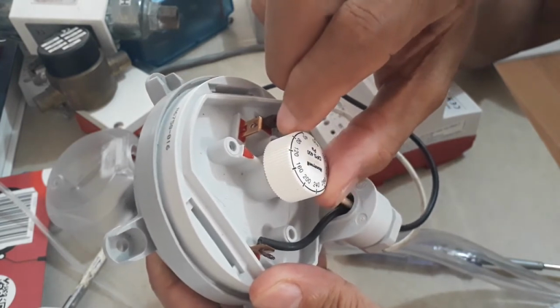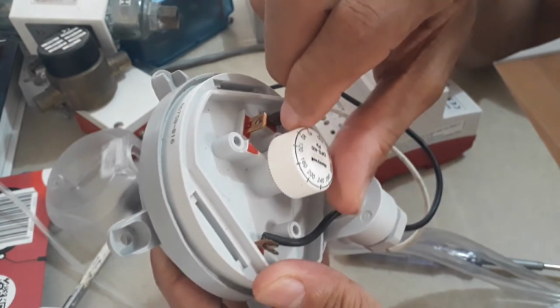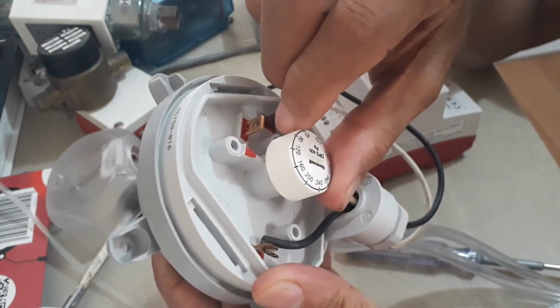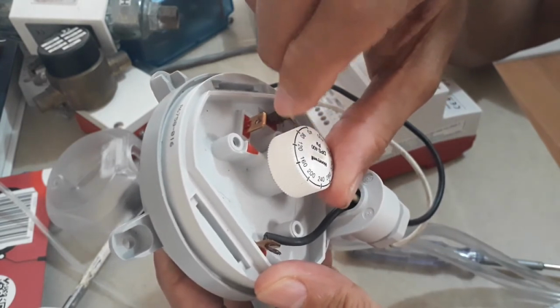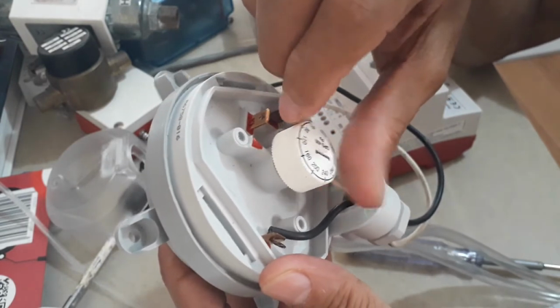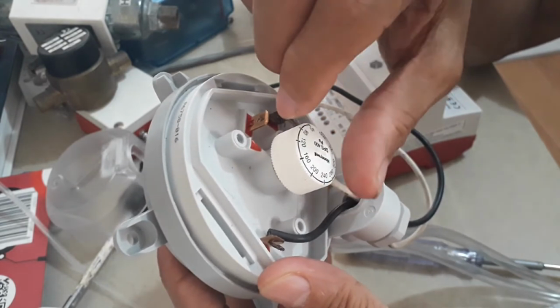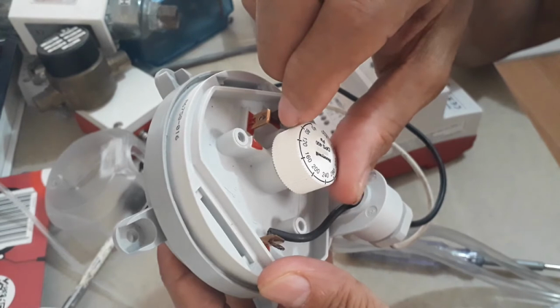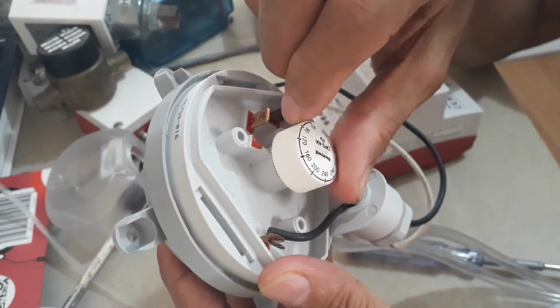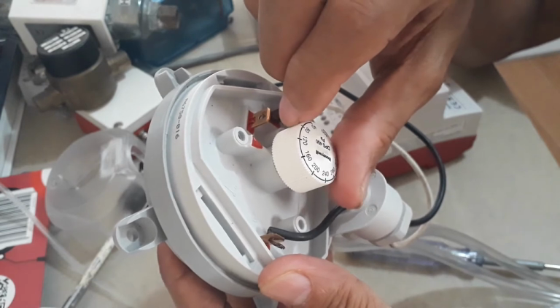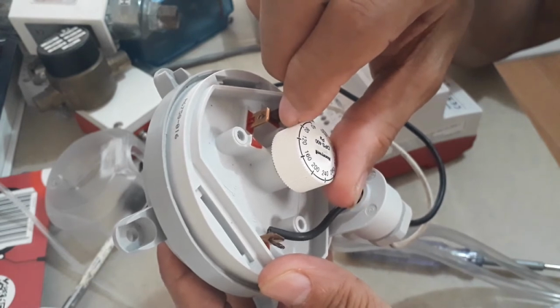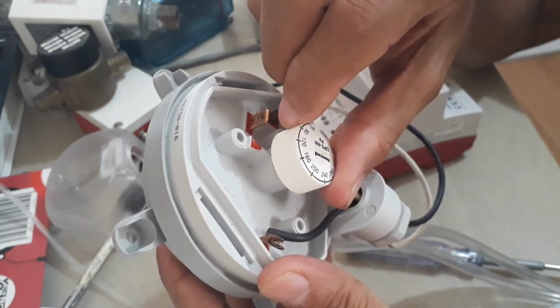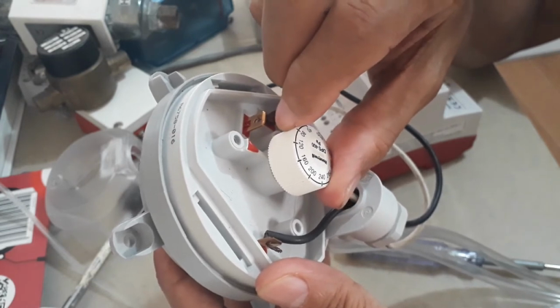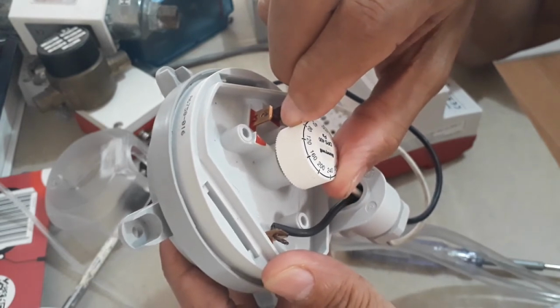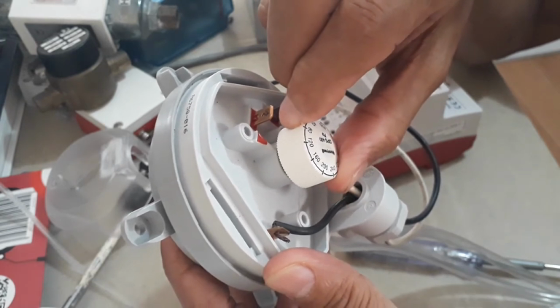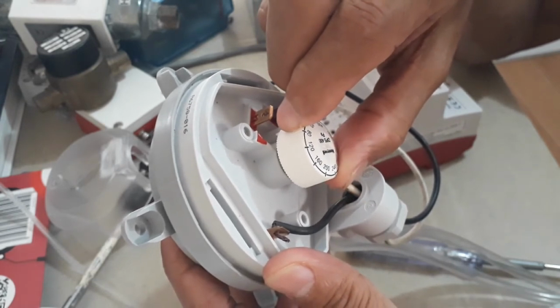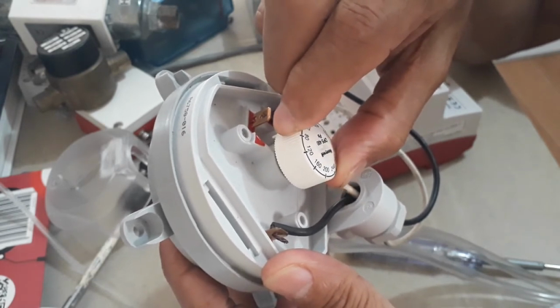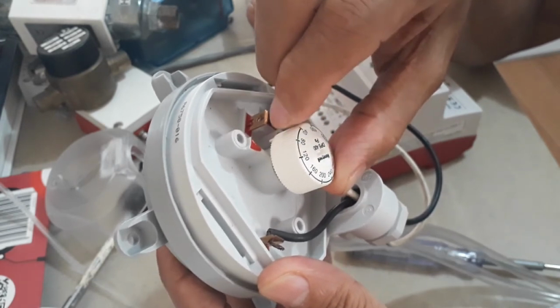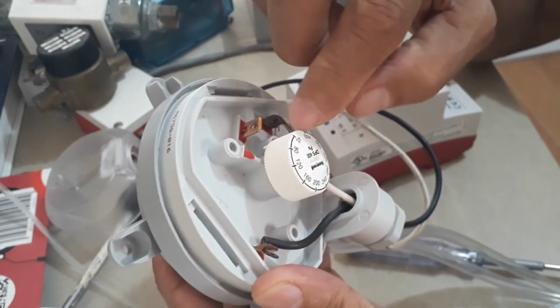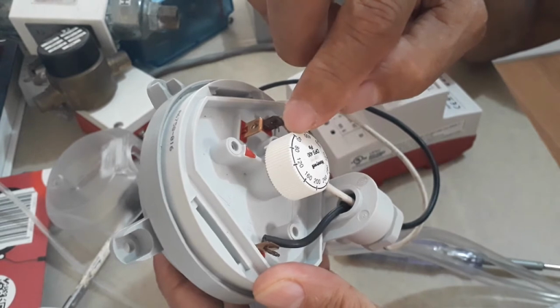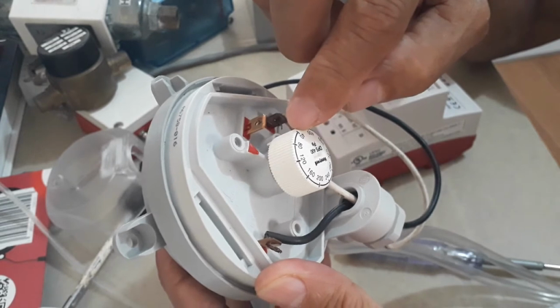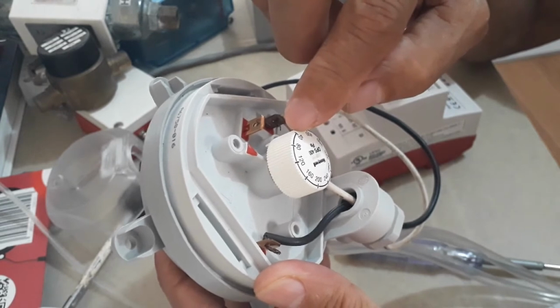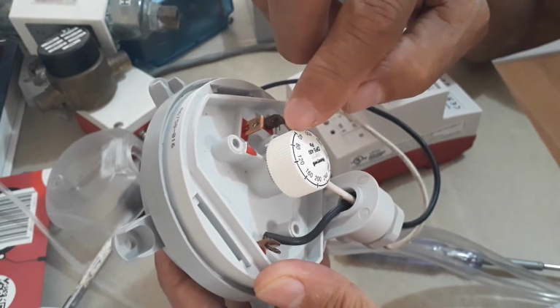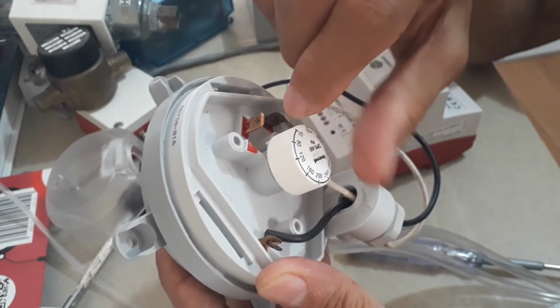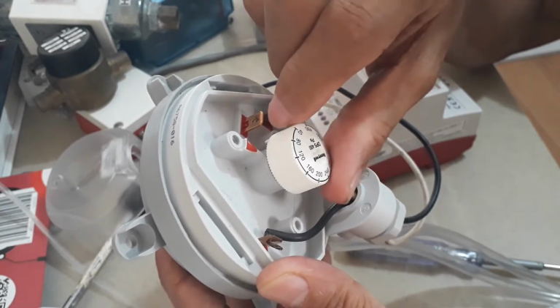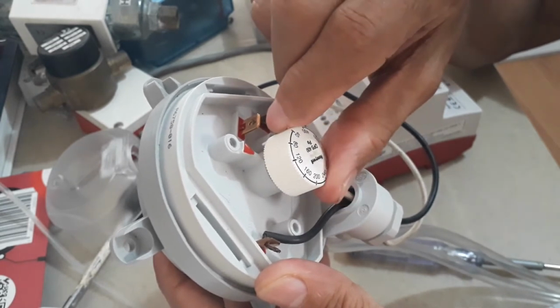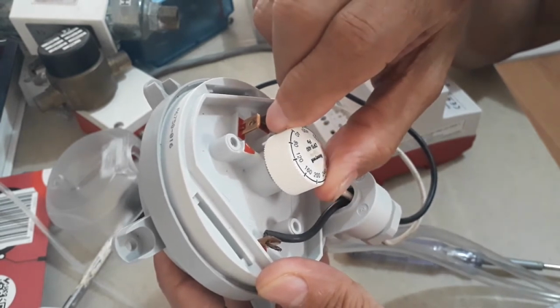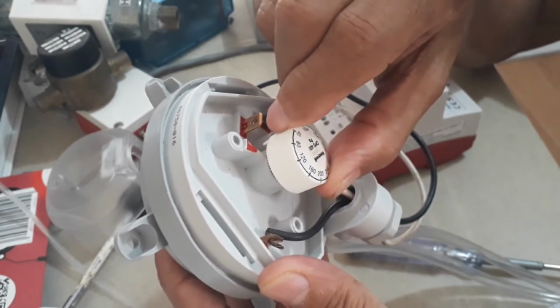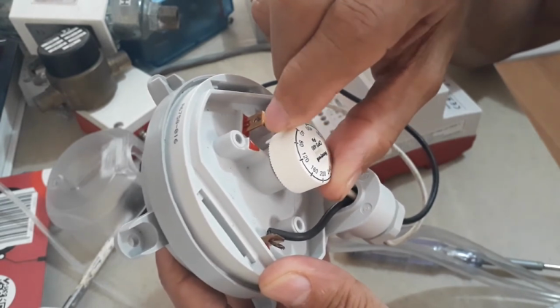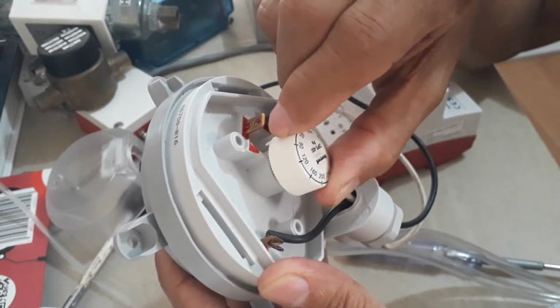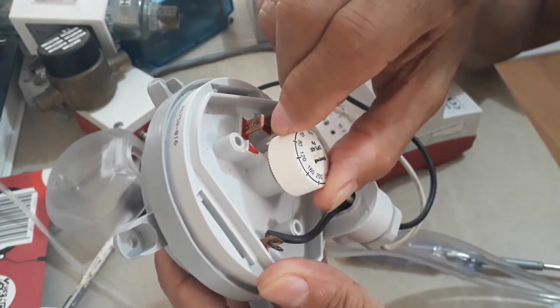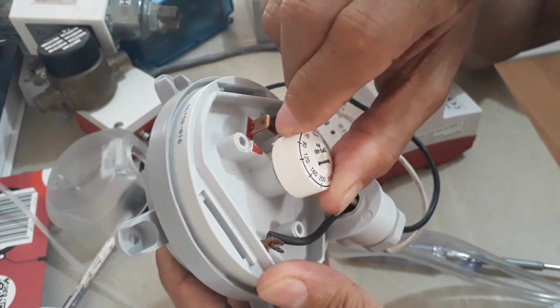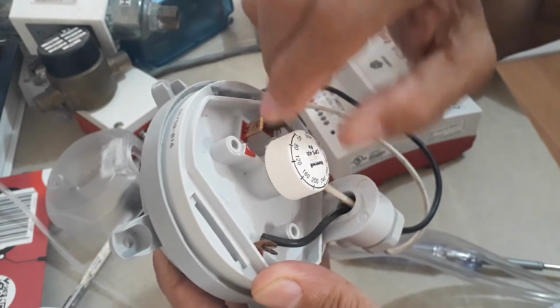Now if you are going to use this for airflow probing of an AHU fan, you can set it to 80. It's starting at 40, so you can set it between 40 and 120. I will set it to 80.